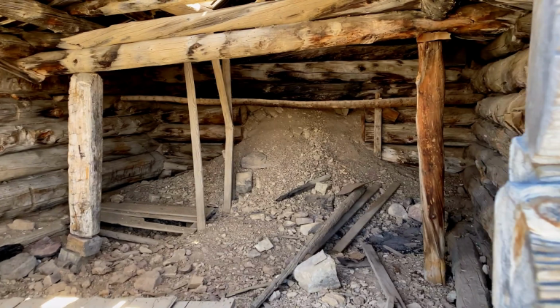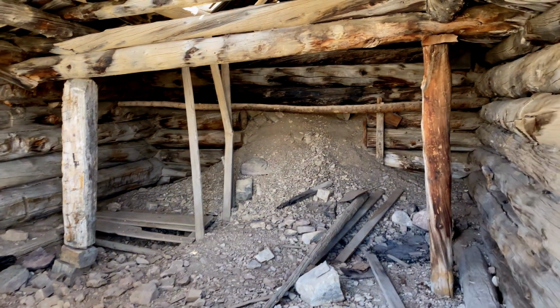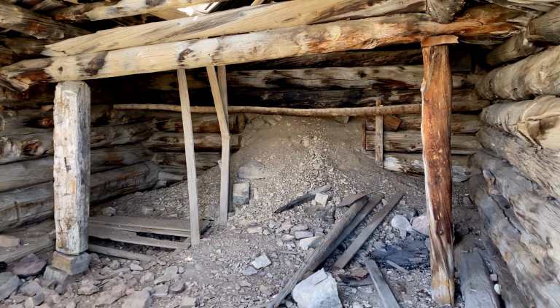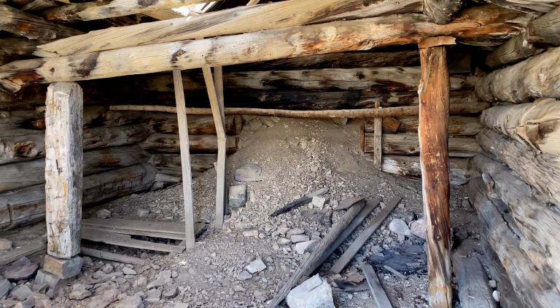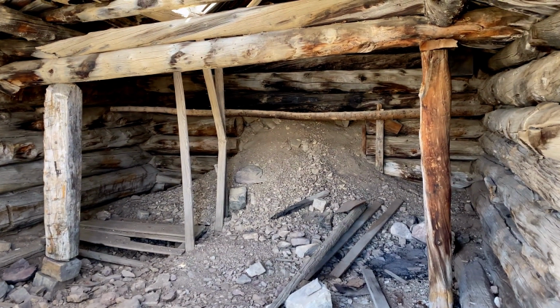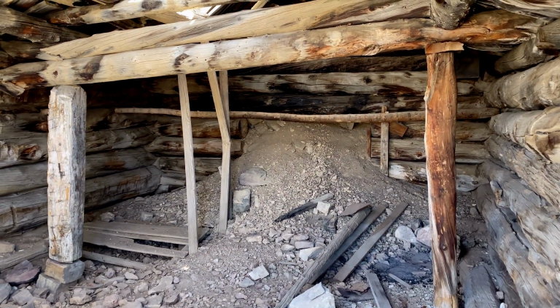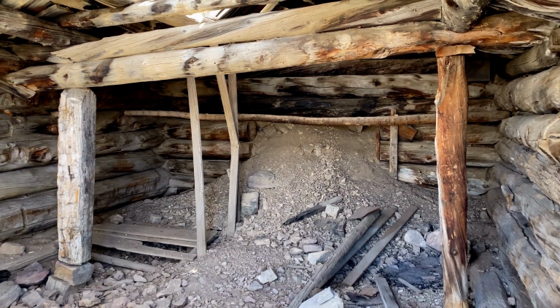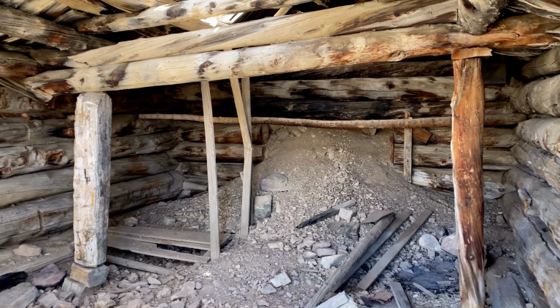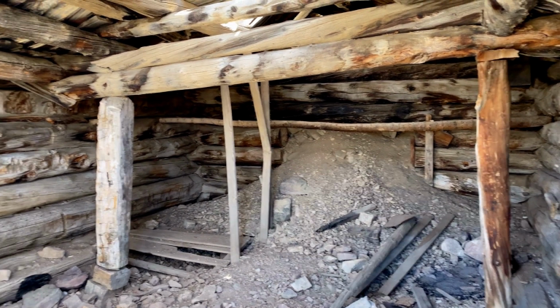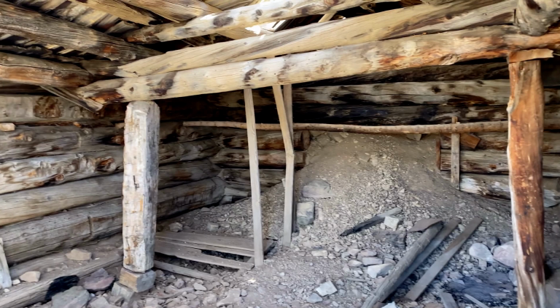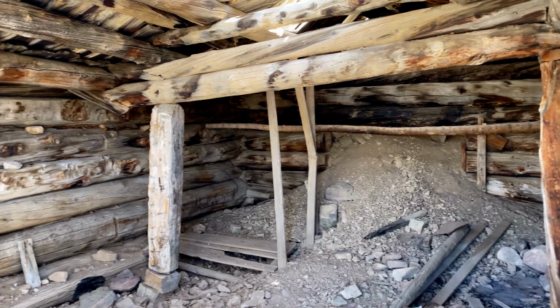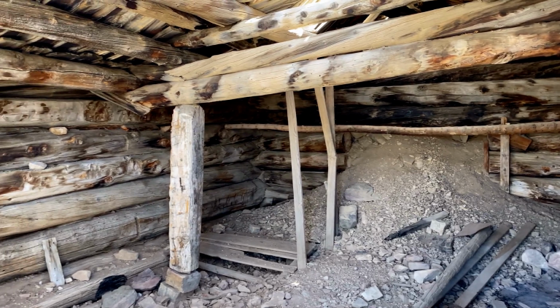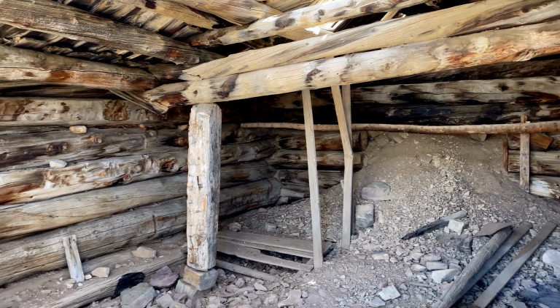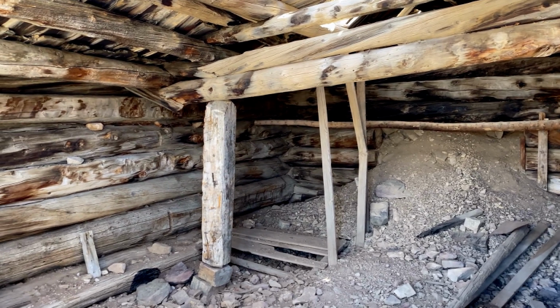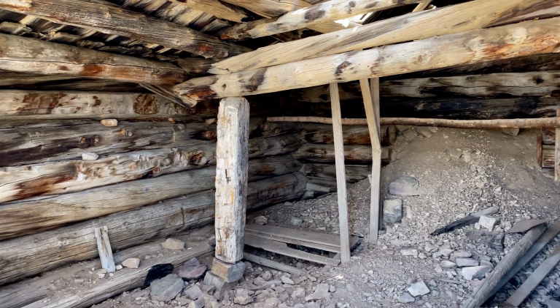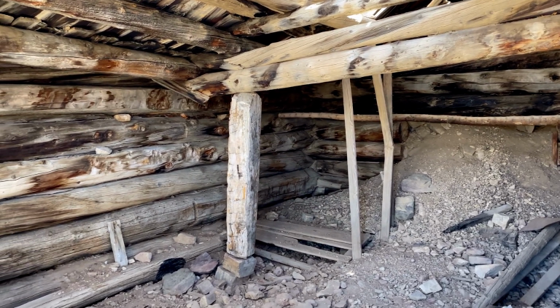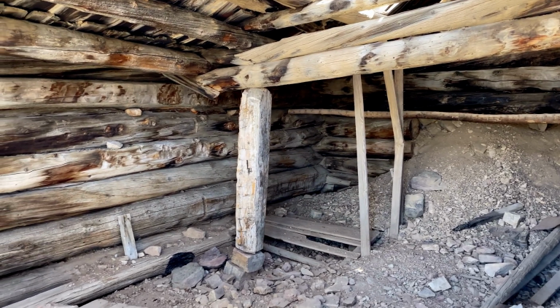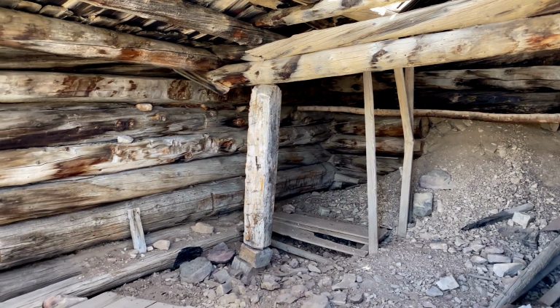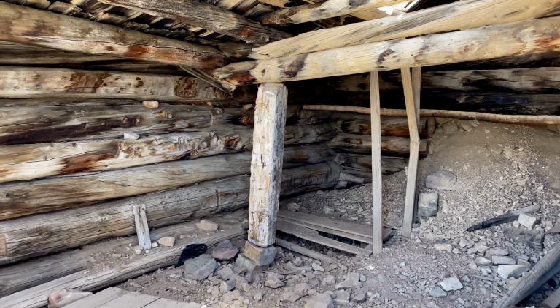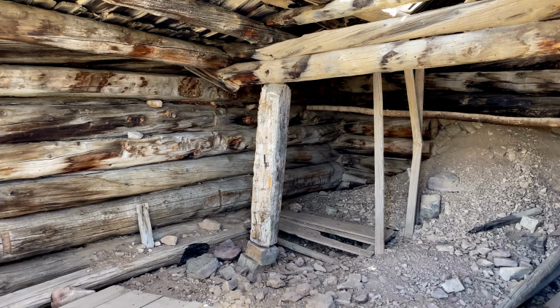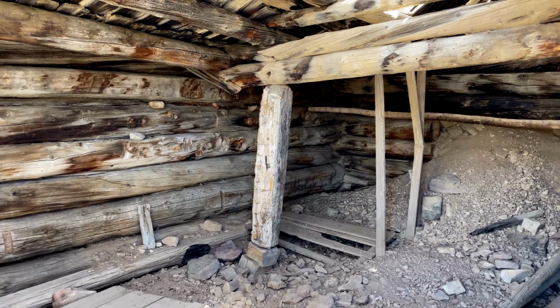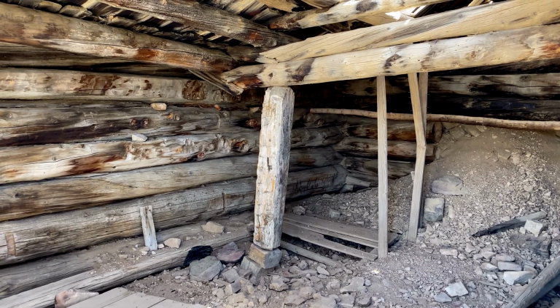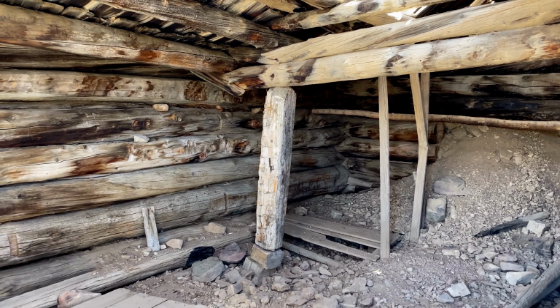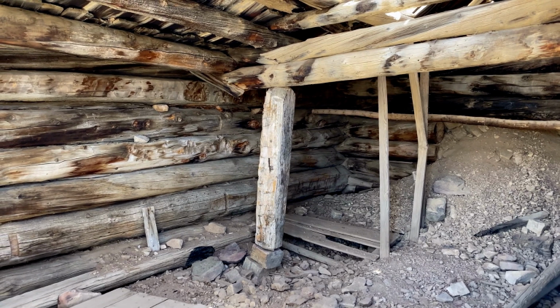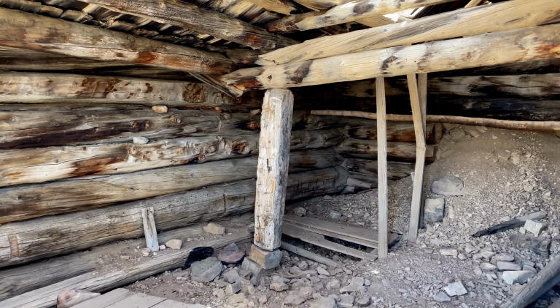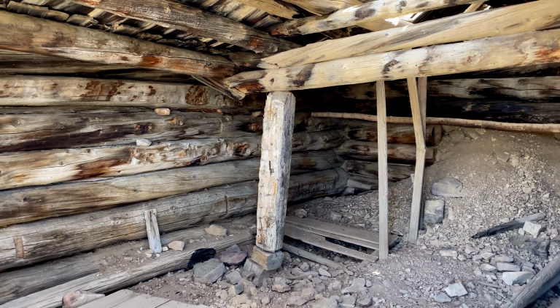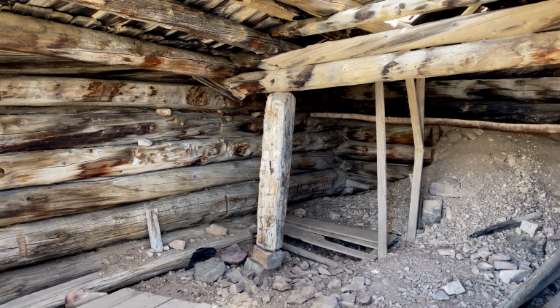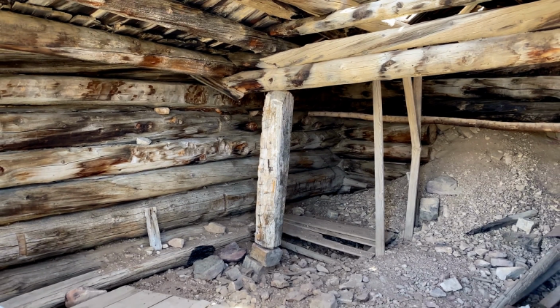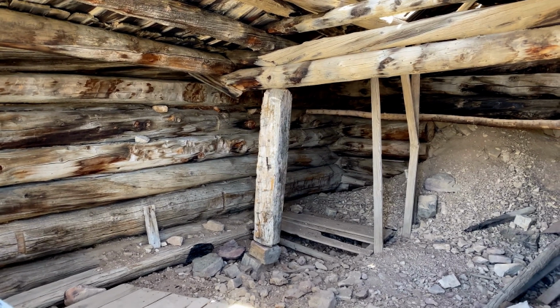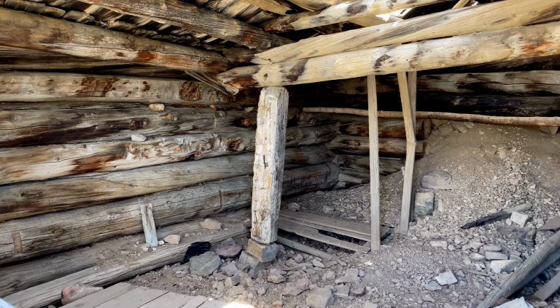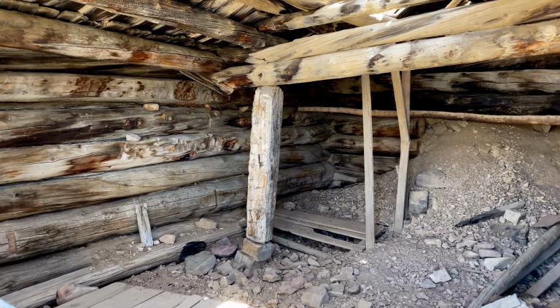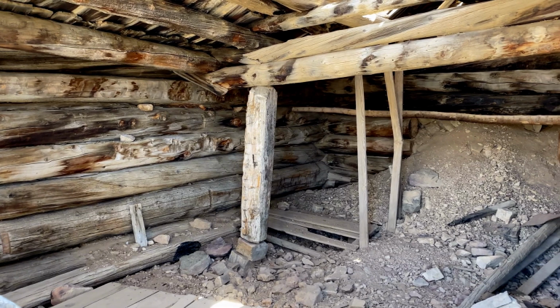We're at 10,000 feet, hence the puffing and panting. This mine was abandoned in the 1950s and it reverted back to public lands.